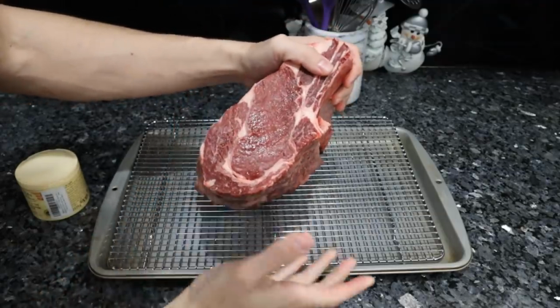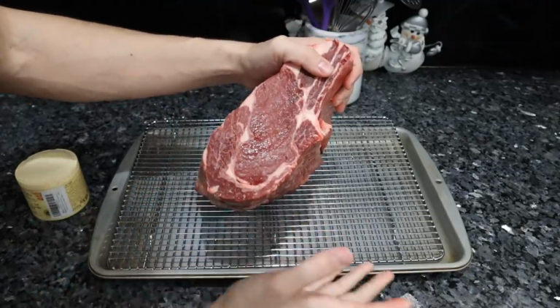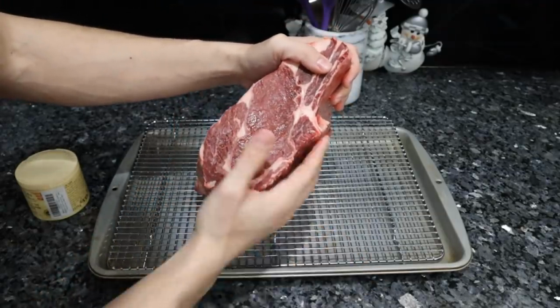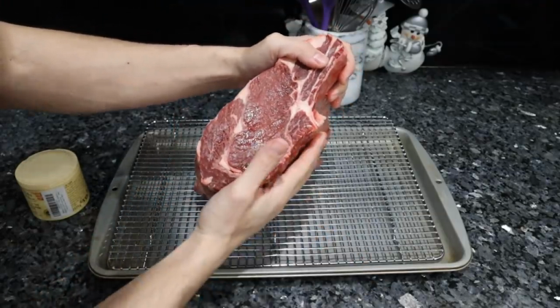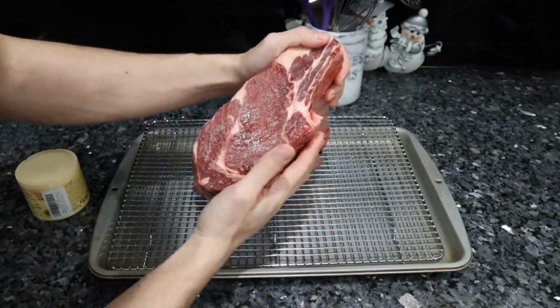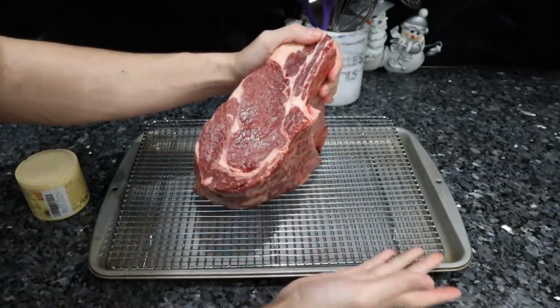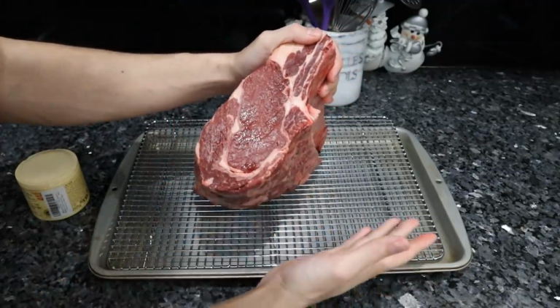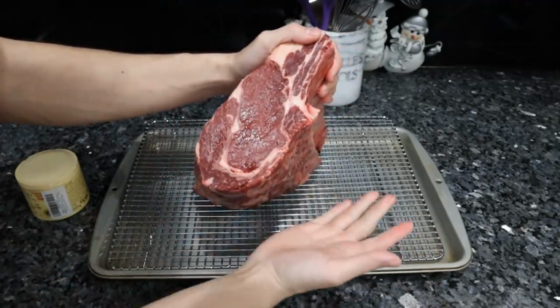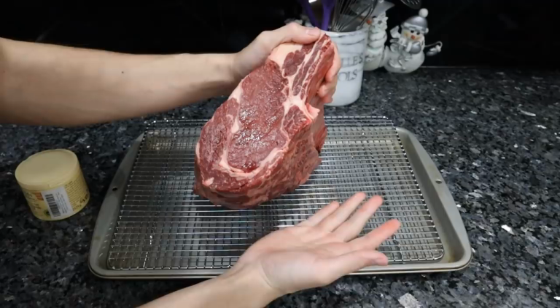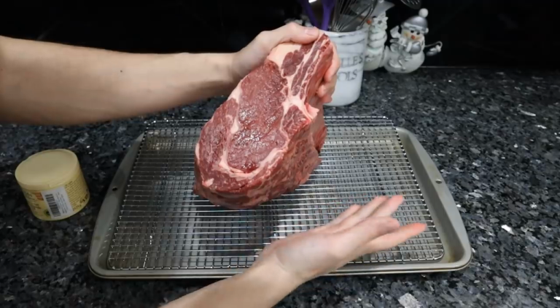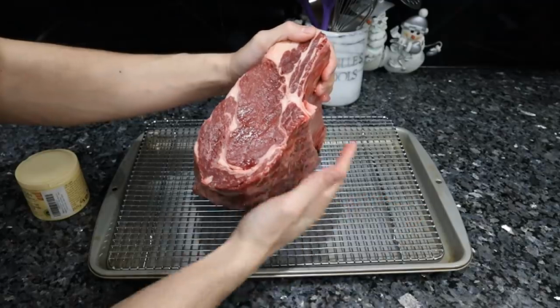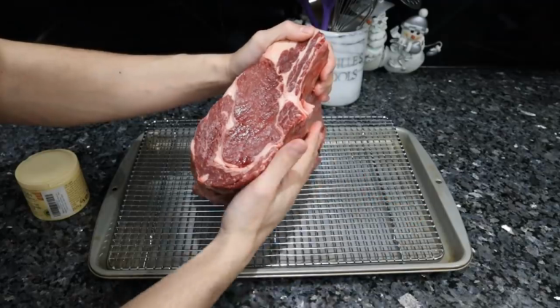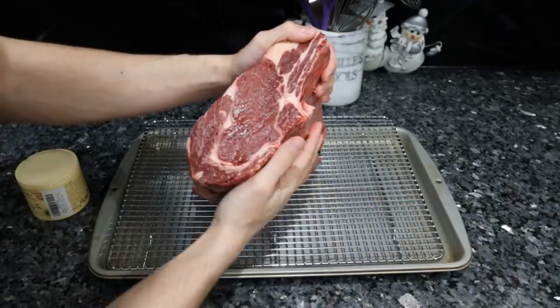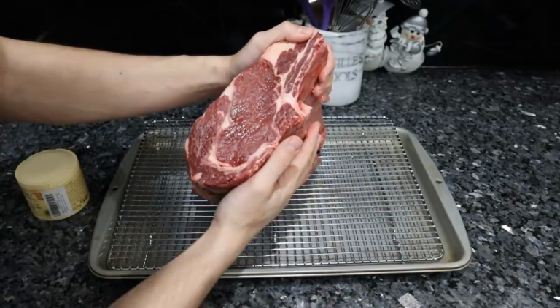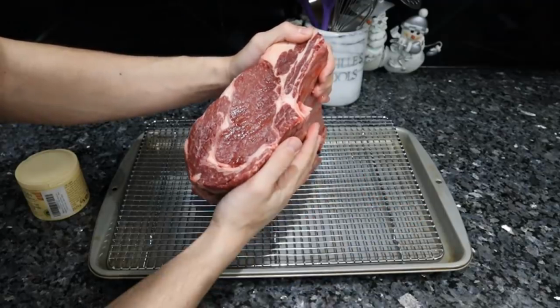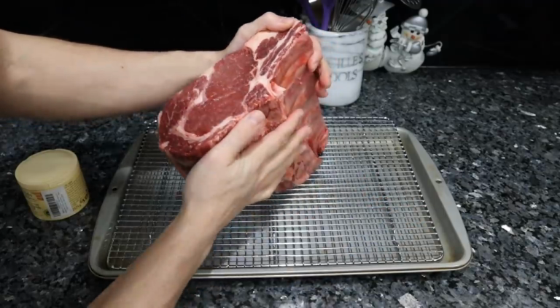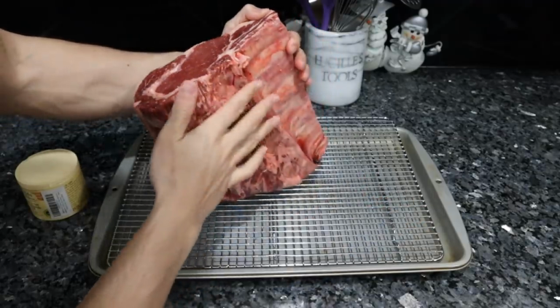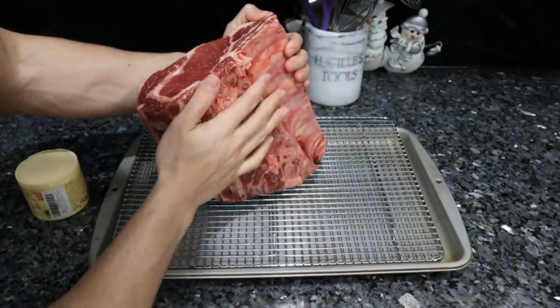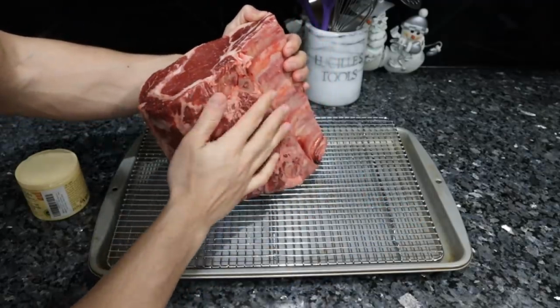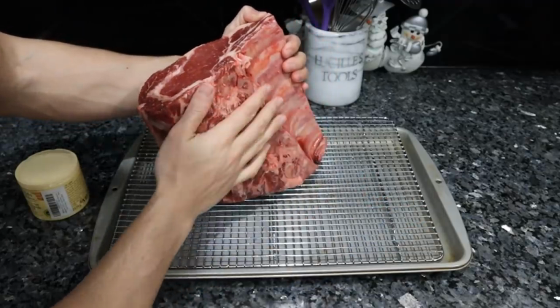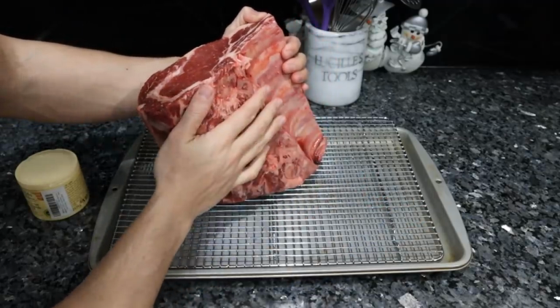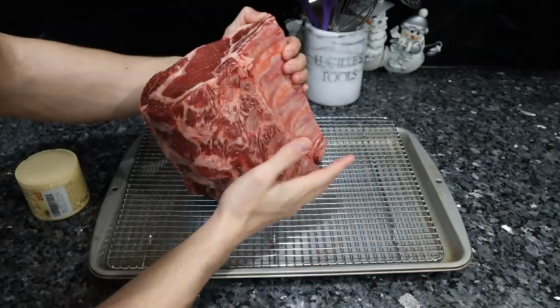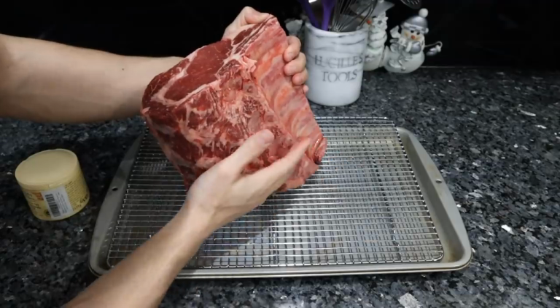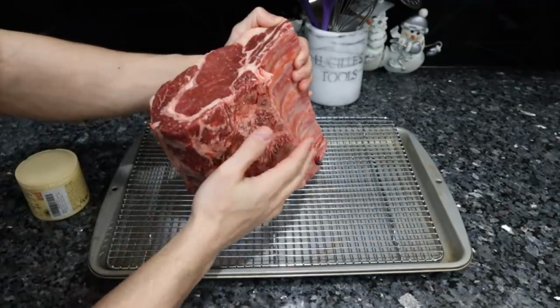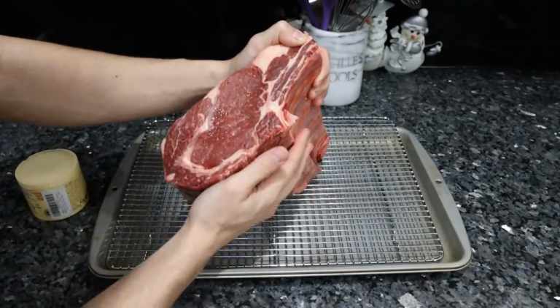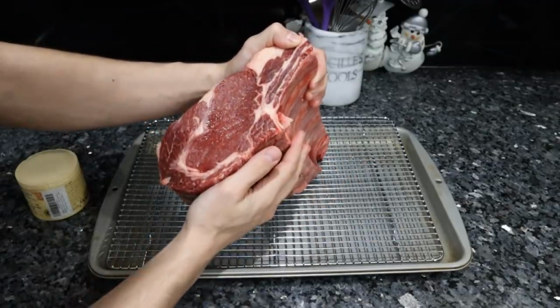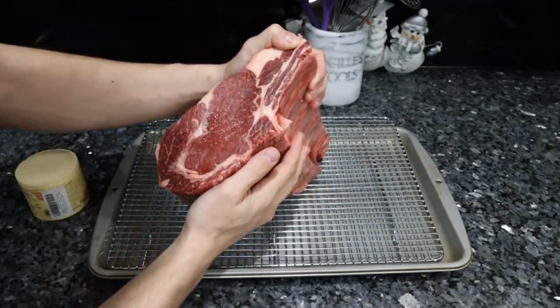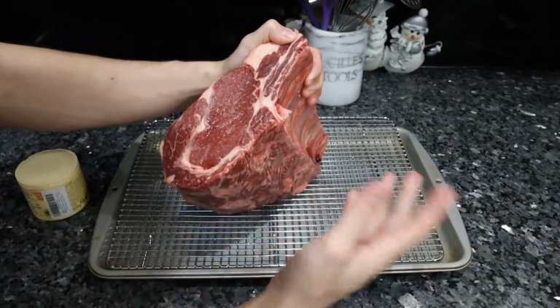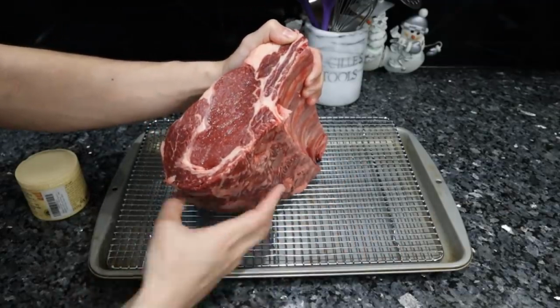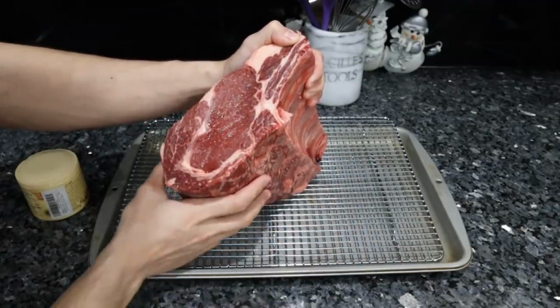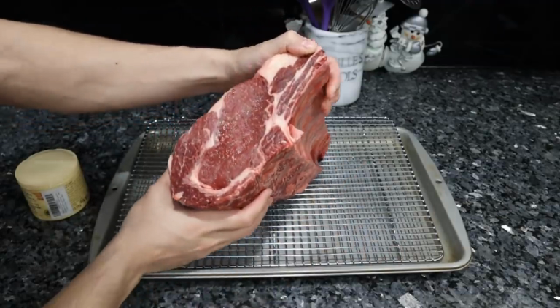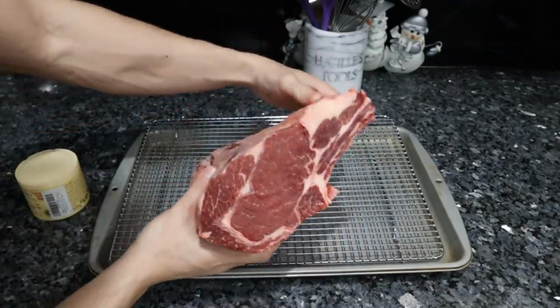If you guys can't get a bone-in roast, any roast is just as good. We also offer regular ribeye roast, but that bone will give this a lot of flavor, especially considering we're dry brining this and it's roasting for a pretty long period of time.